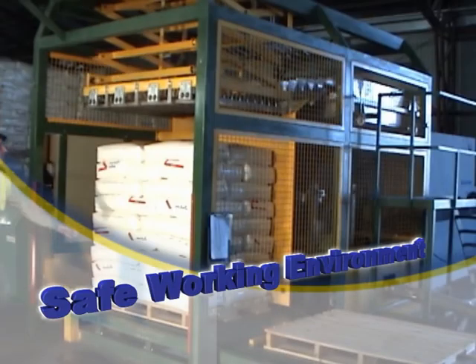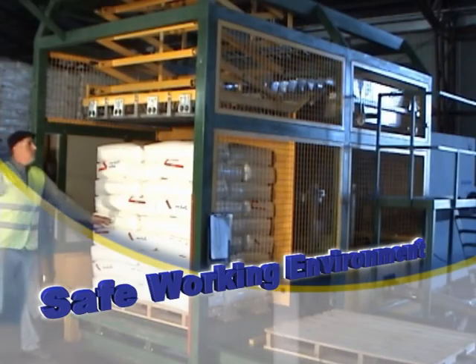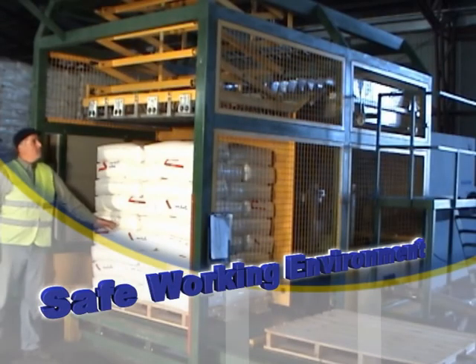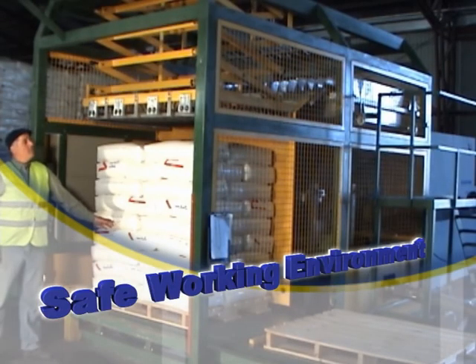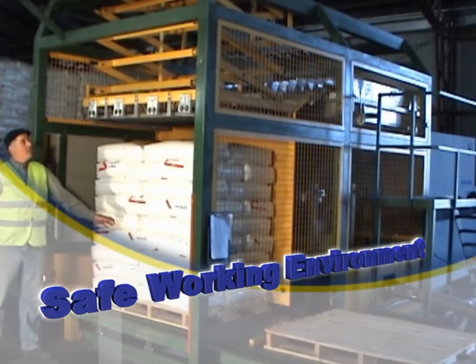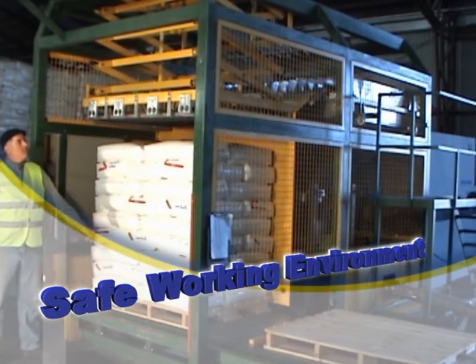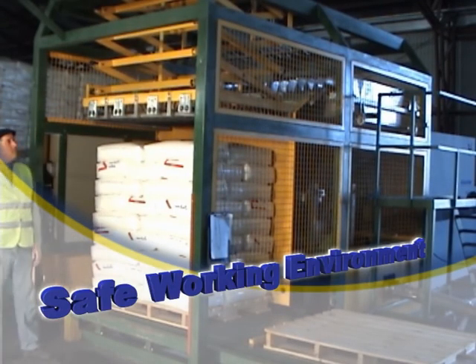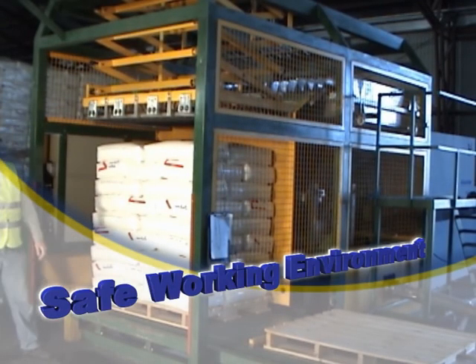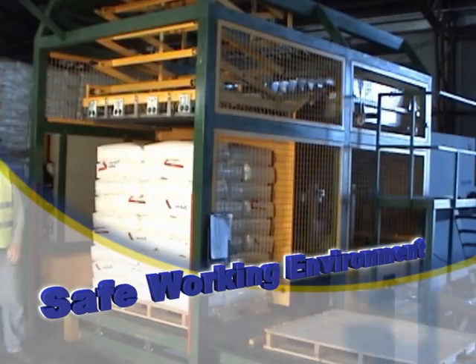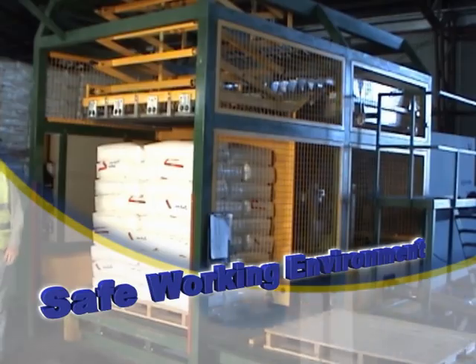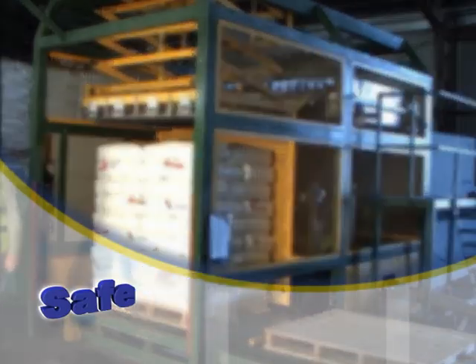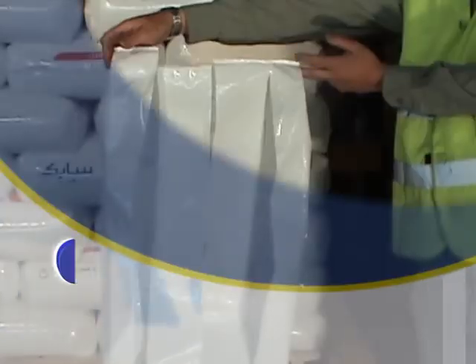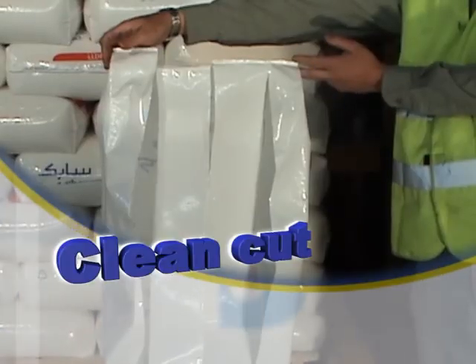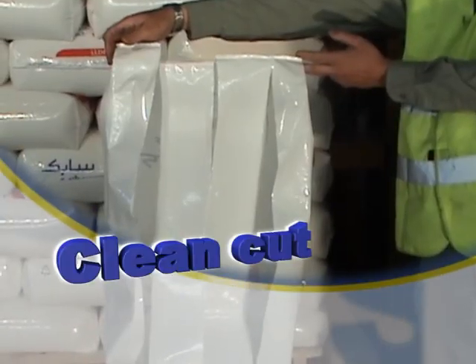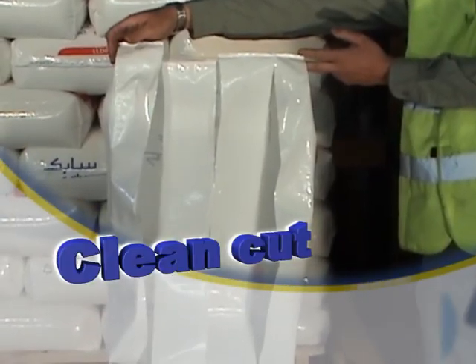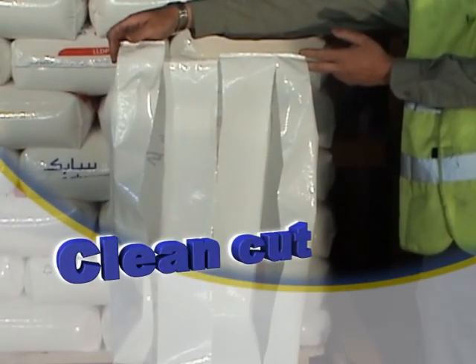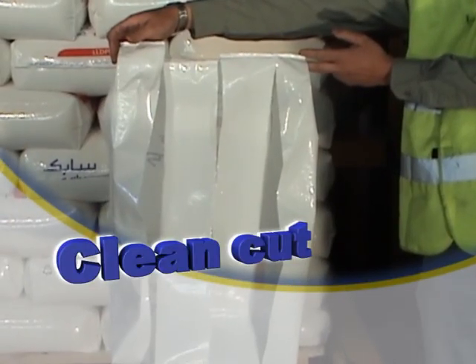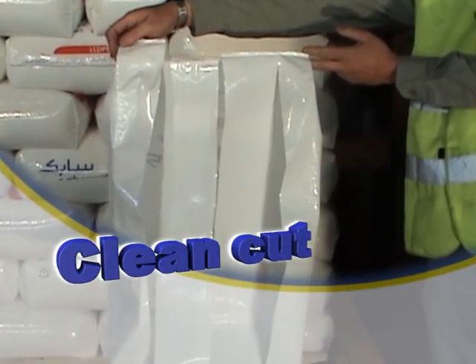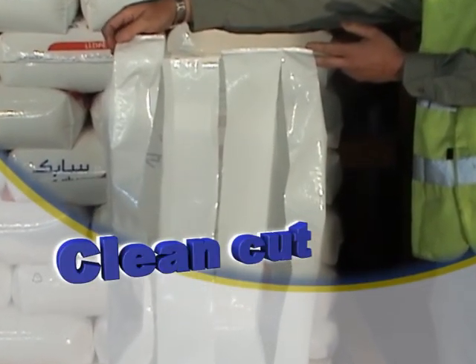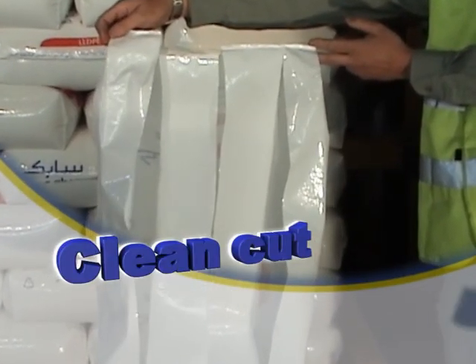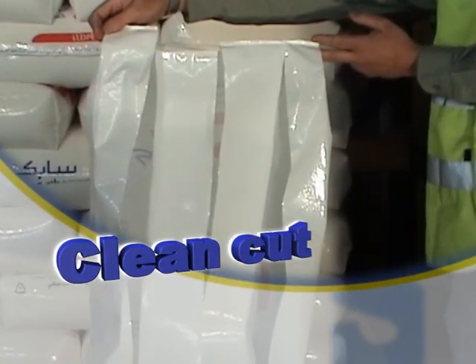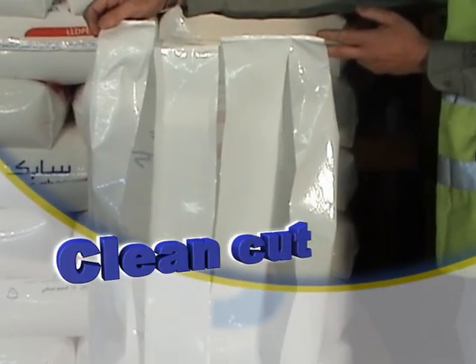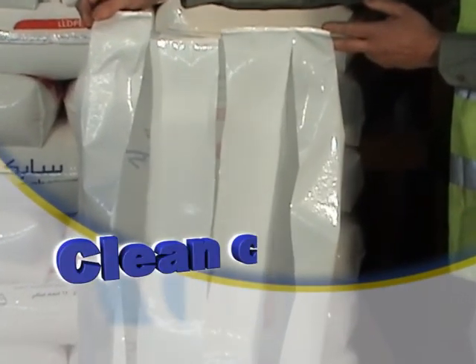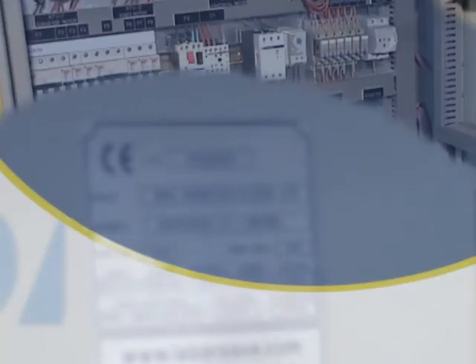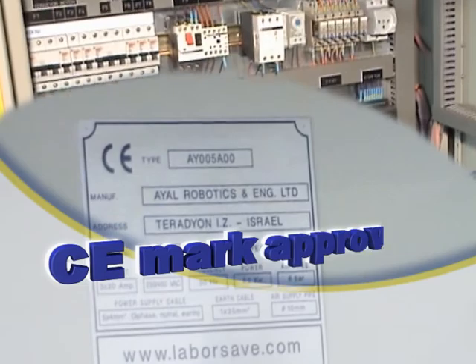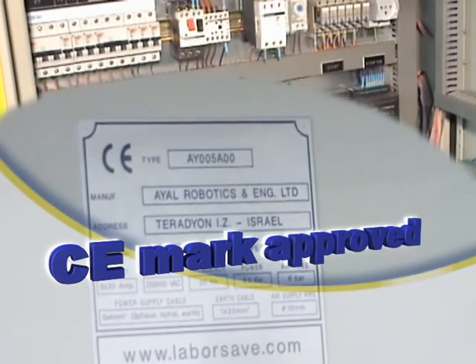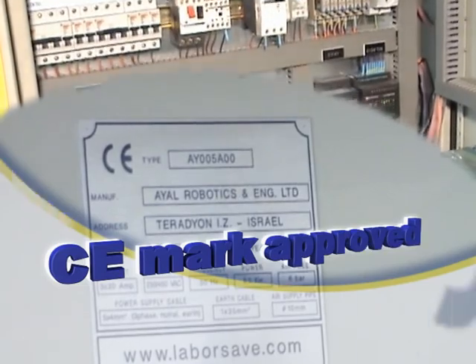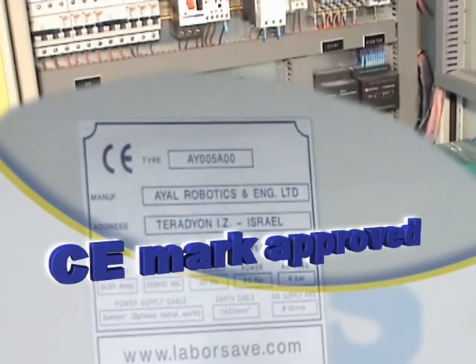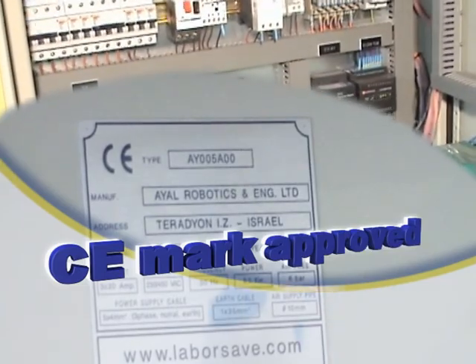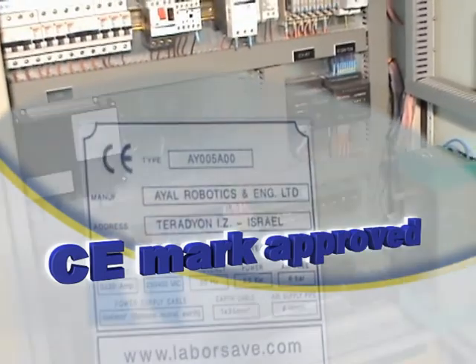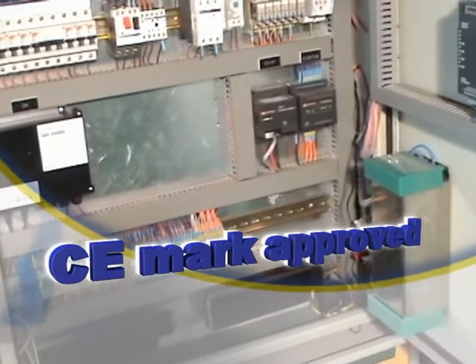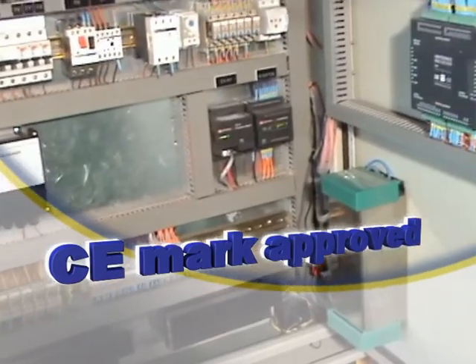LaborSave has safety built in. The sacks are slit cleanly, avoiding any contamination of the raw material. LaborSave is CE mark approved.